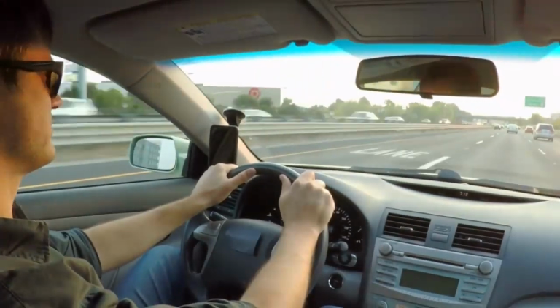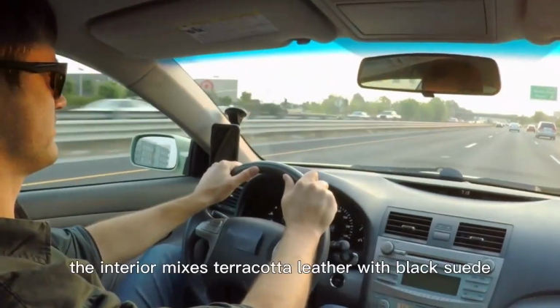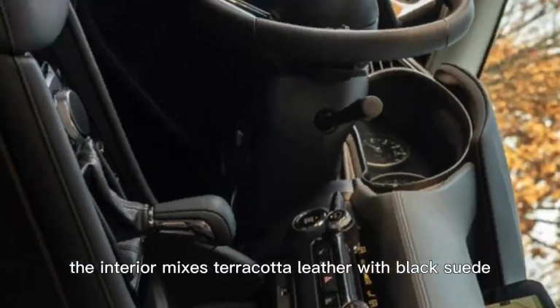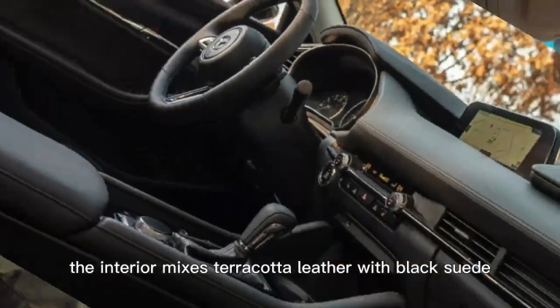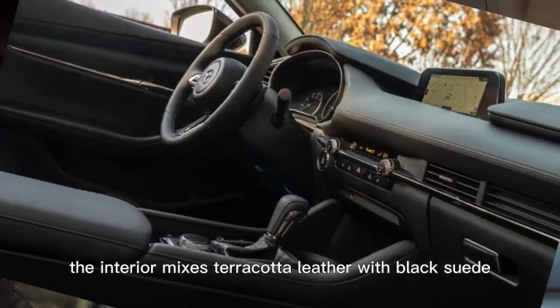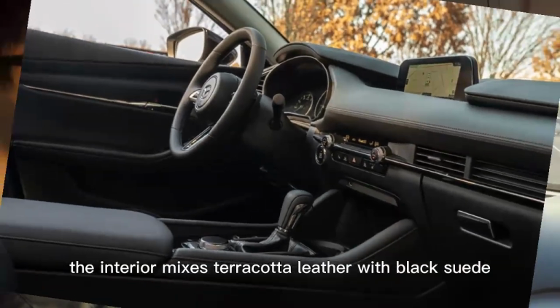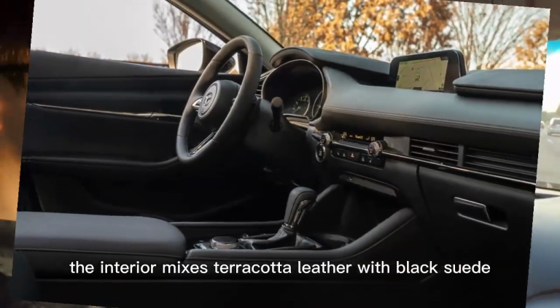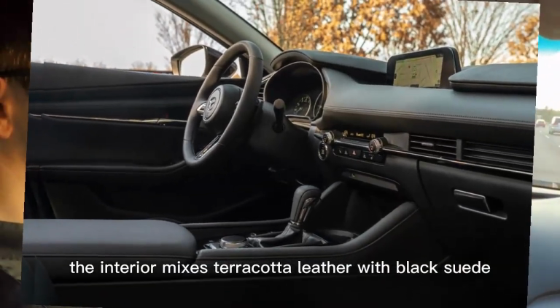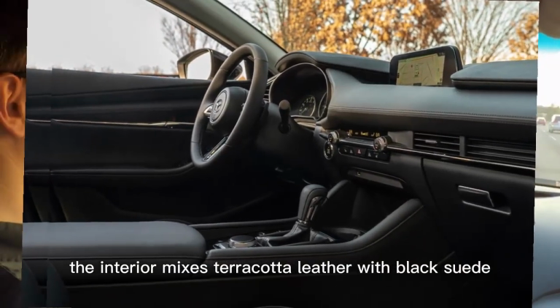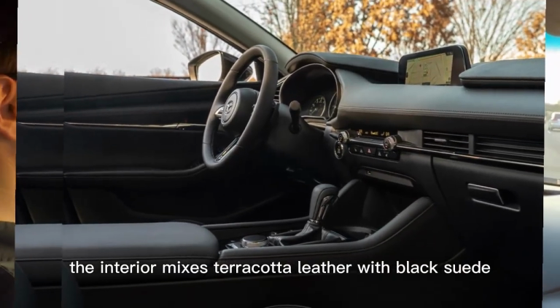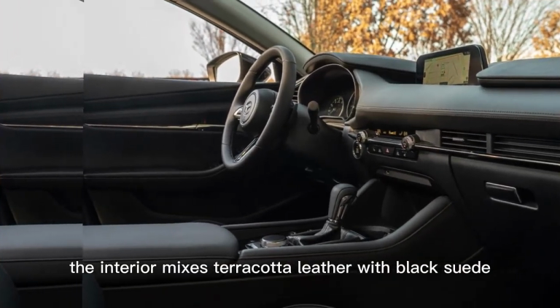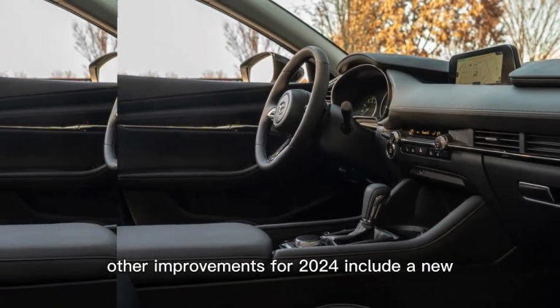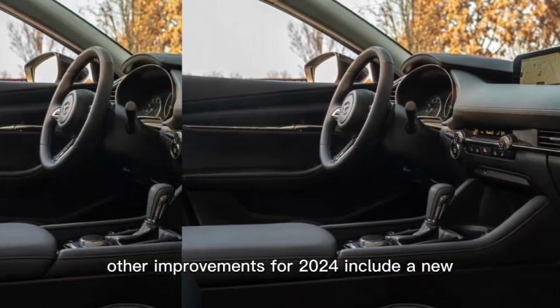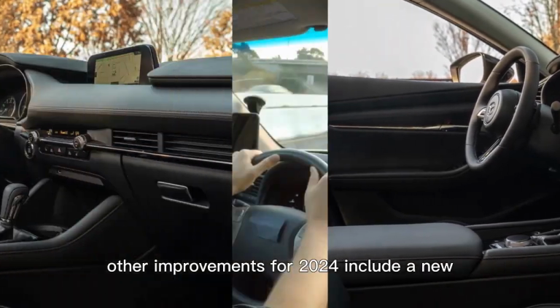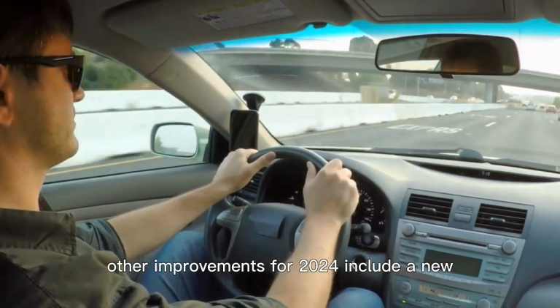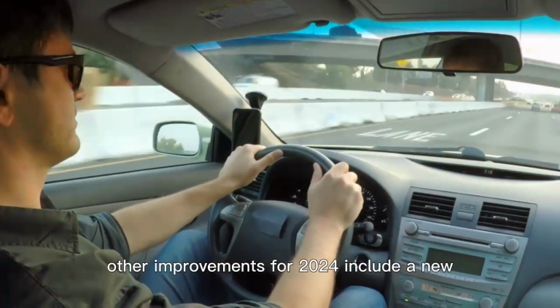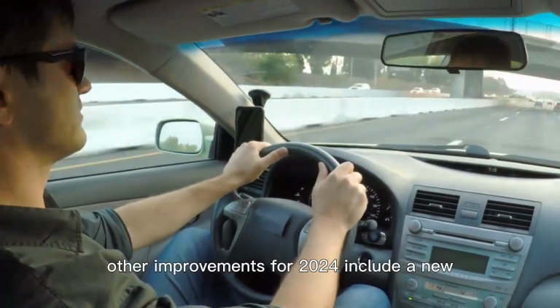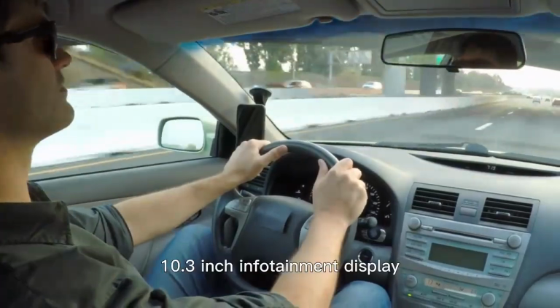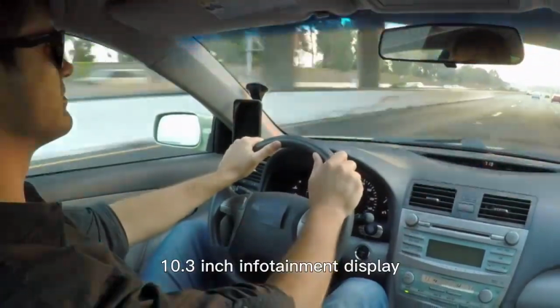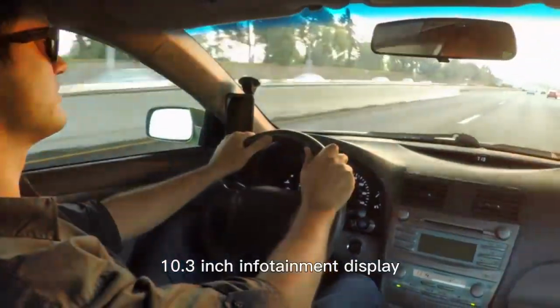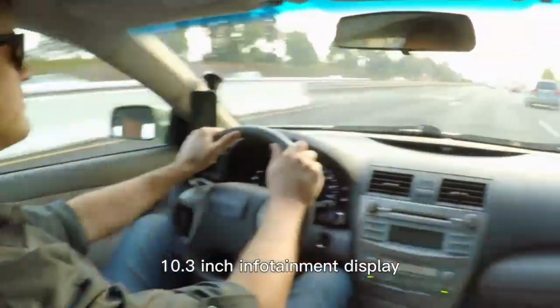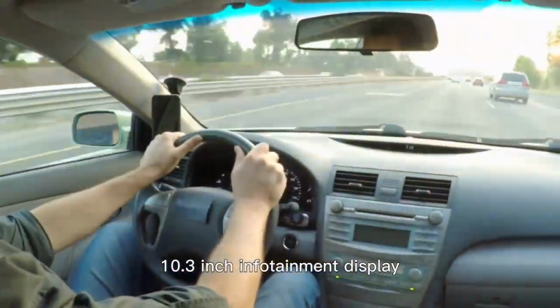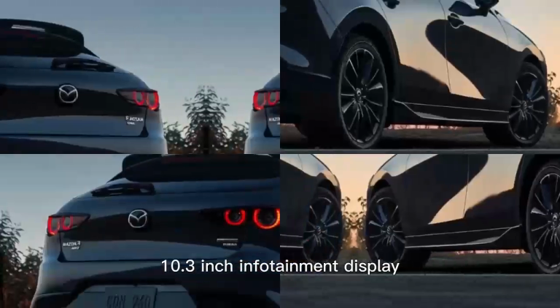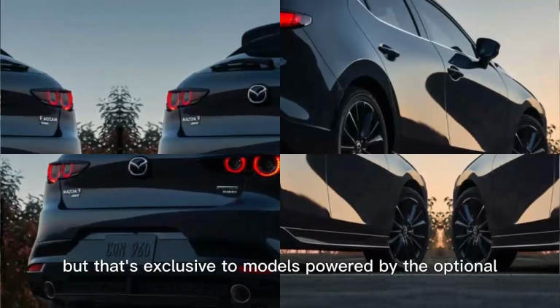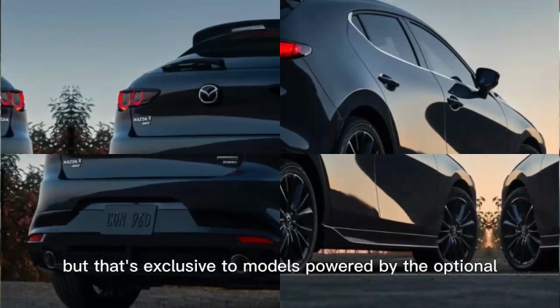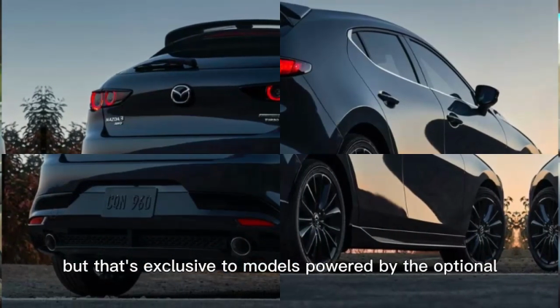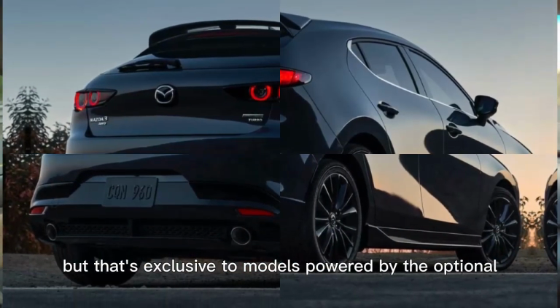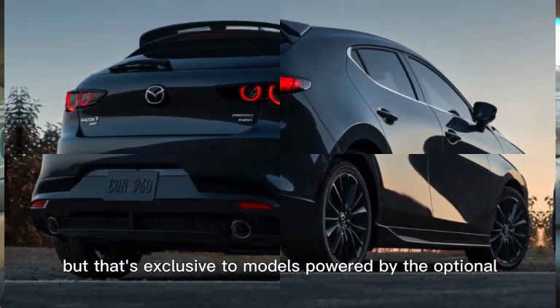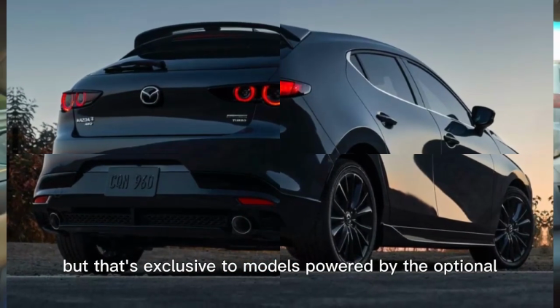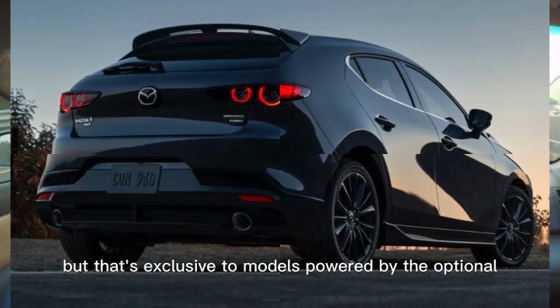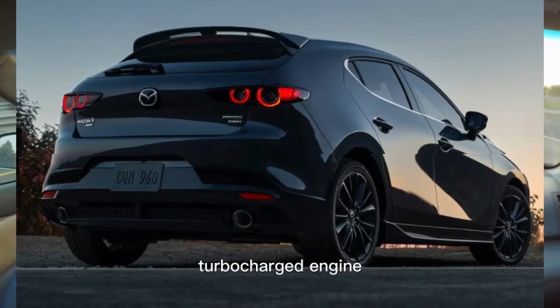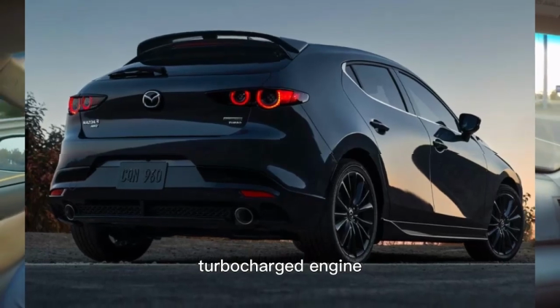The interior mixes terracotta leather with black suede. Other improvements for 2024 include a new 10.3-inch infotainment display, but that's exclusive to models powered by the optional turbocharged engine.